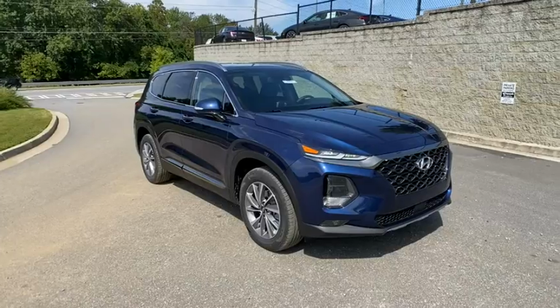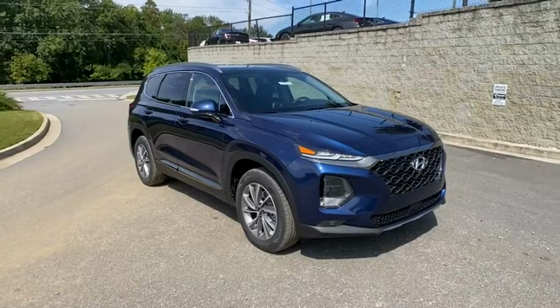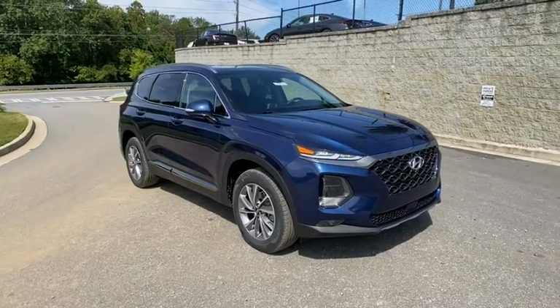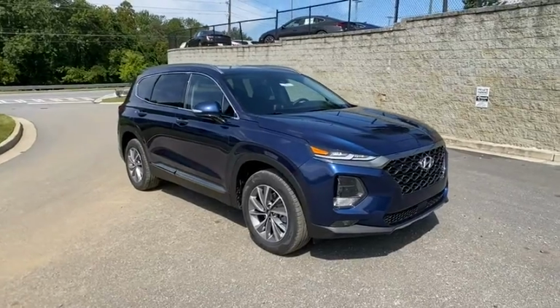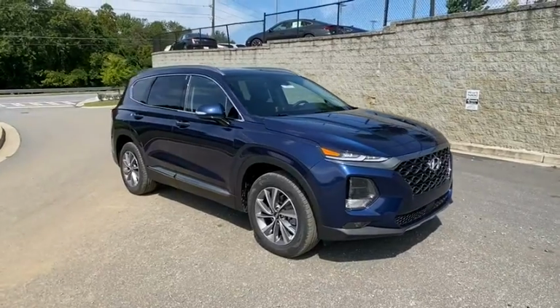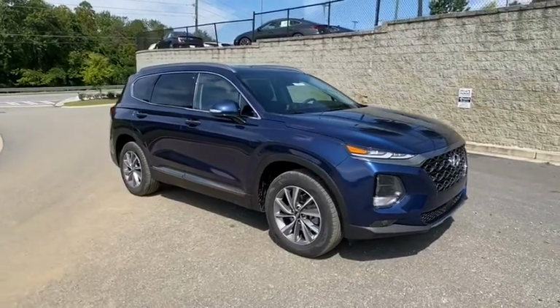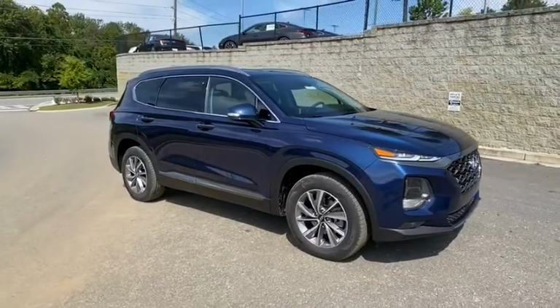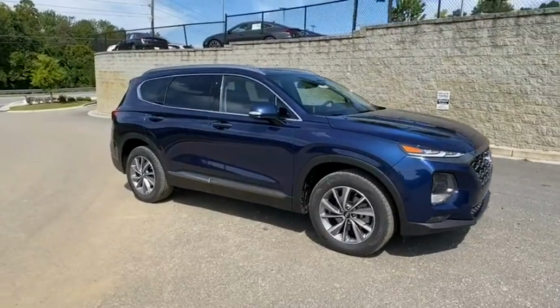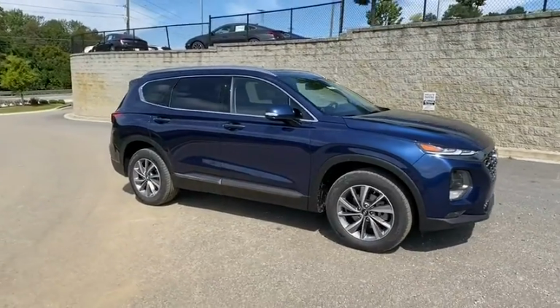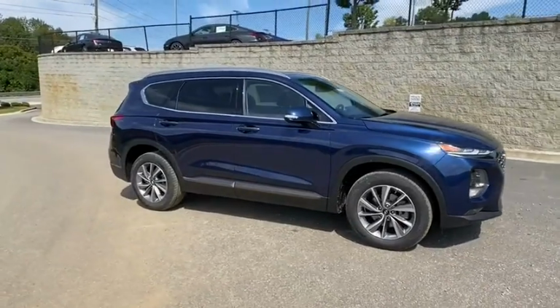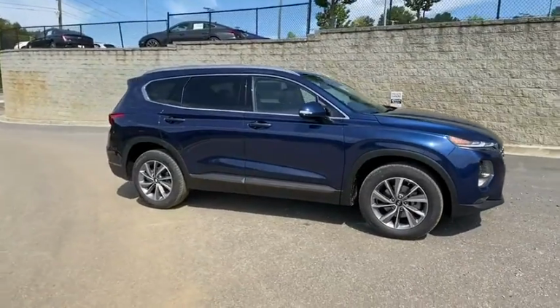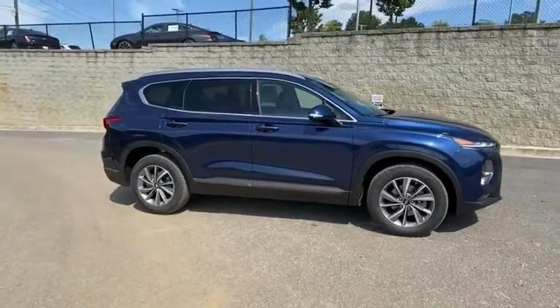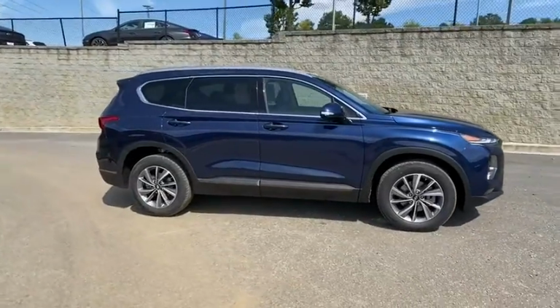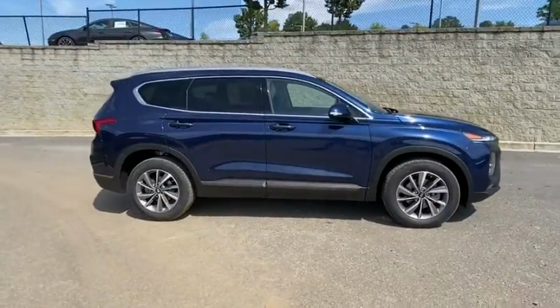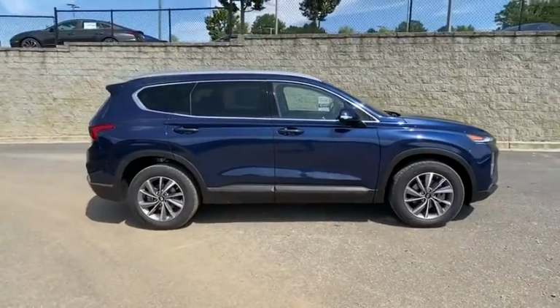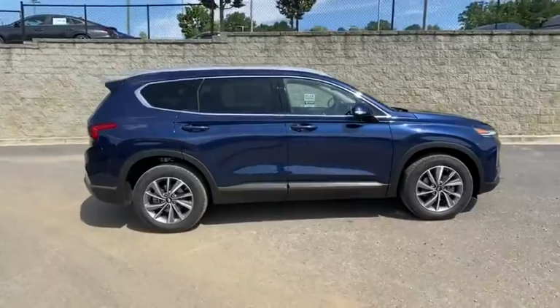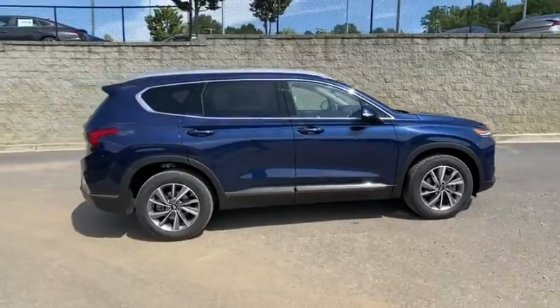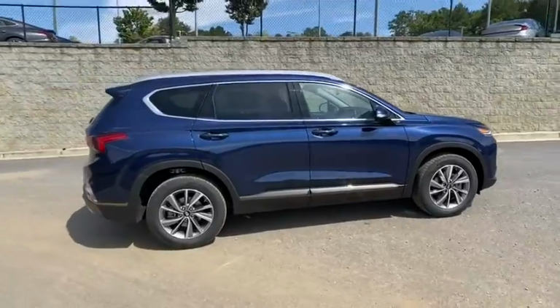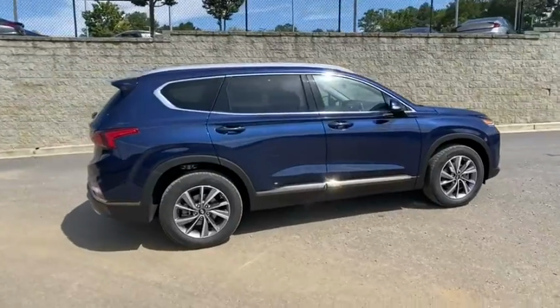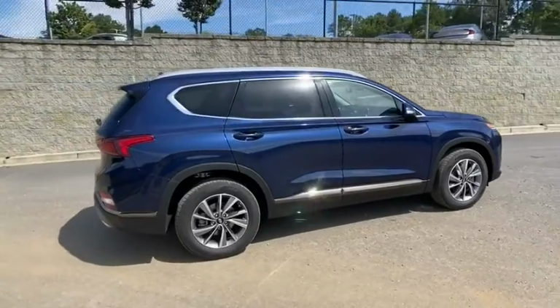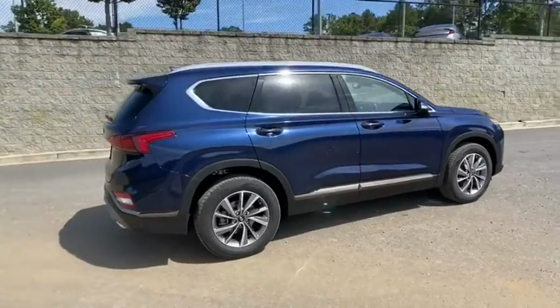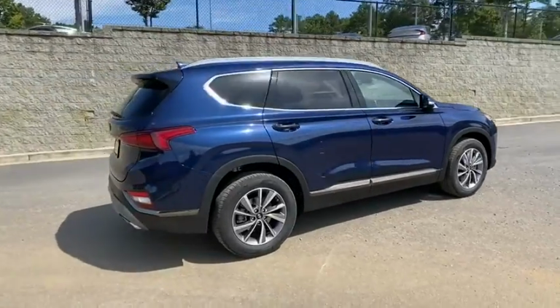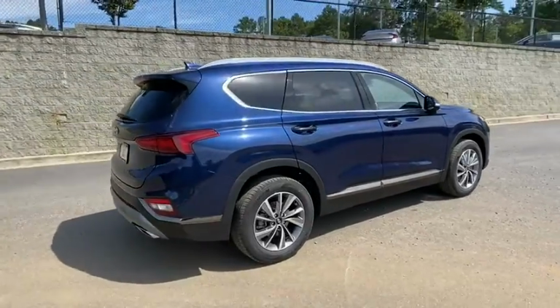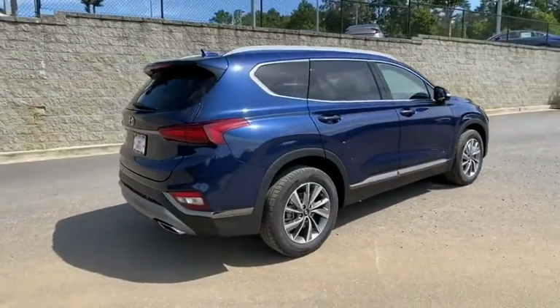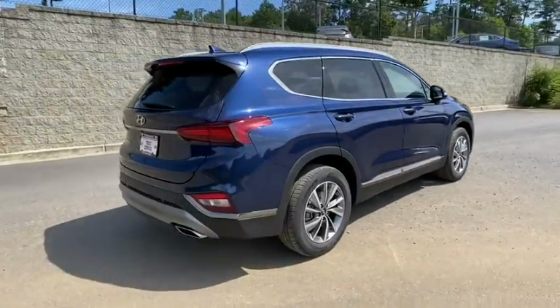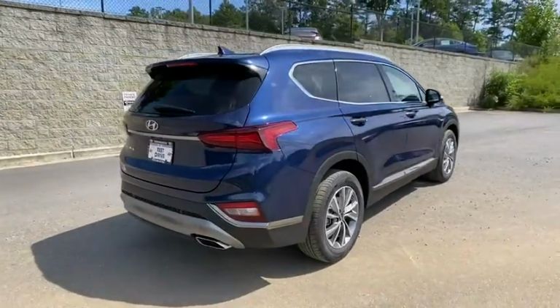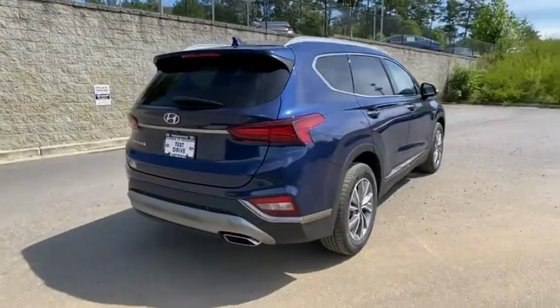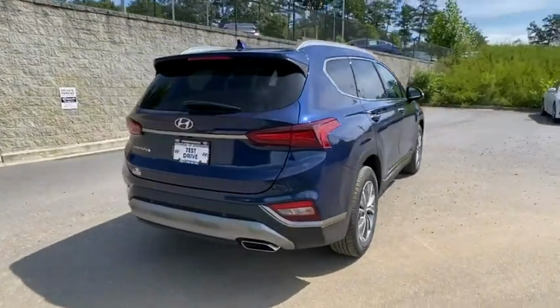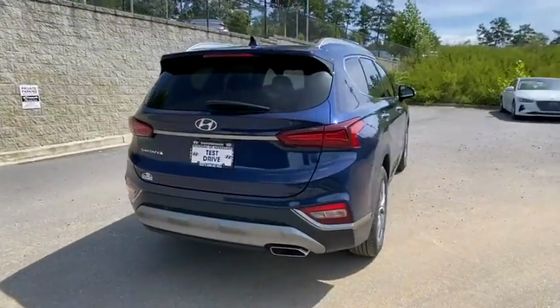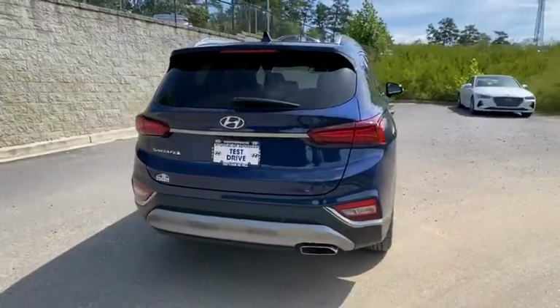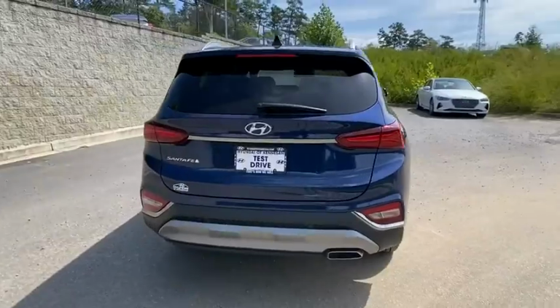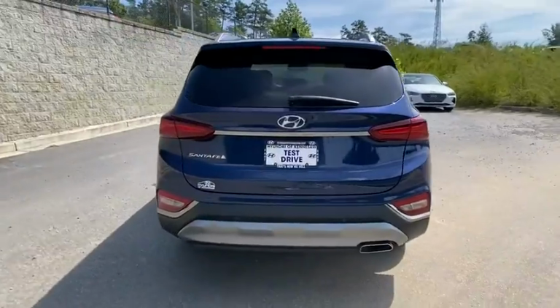You are going to love the 2020 Hyundai Santa Fe. Style, quality, performance, value. Need we say more? Here are some of this vehicle's great options.